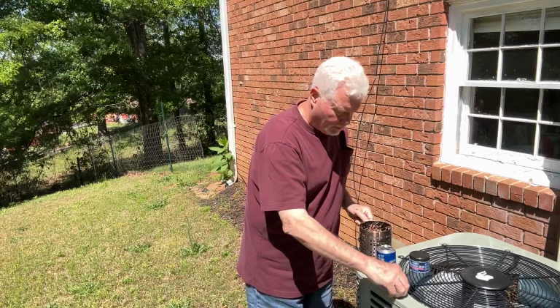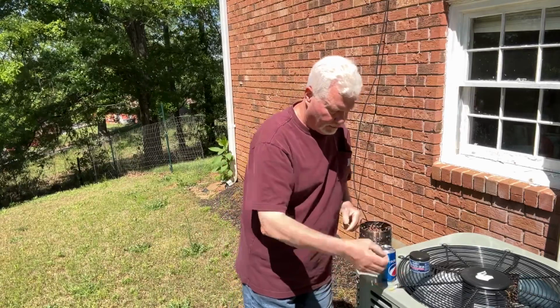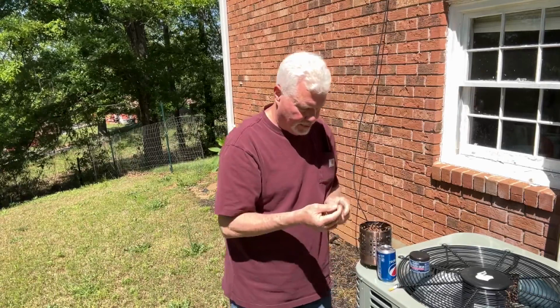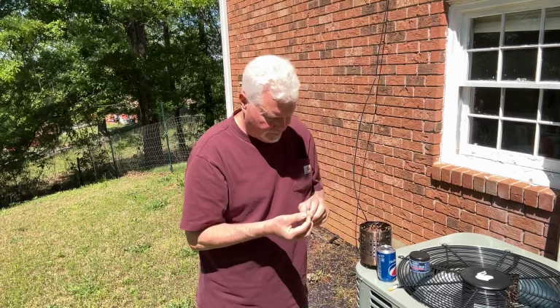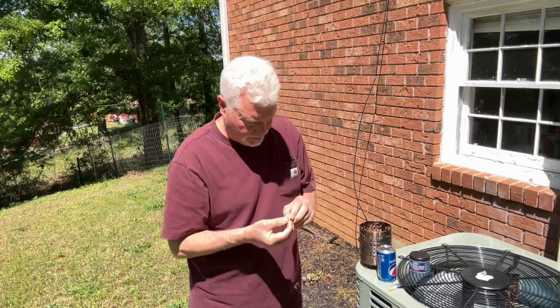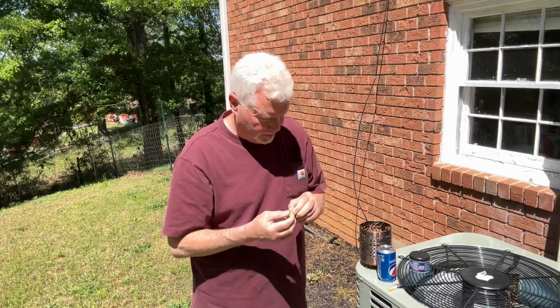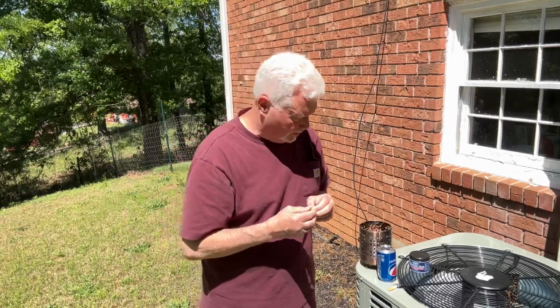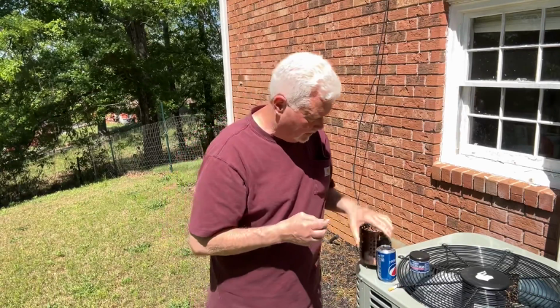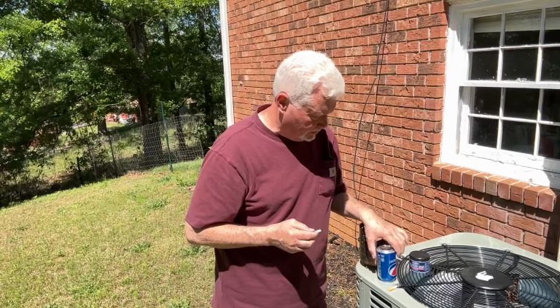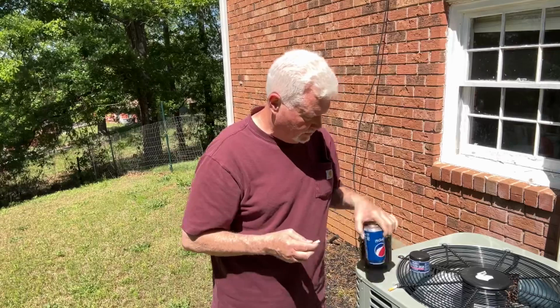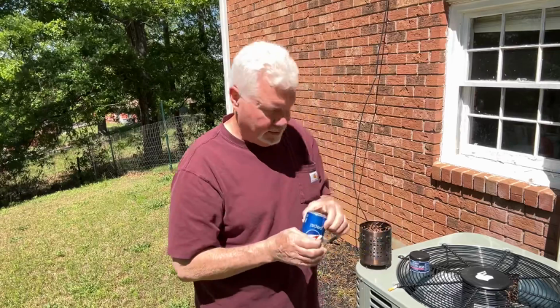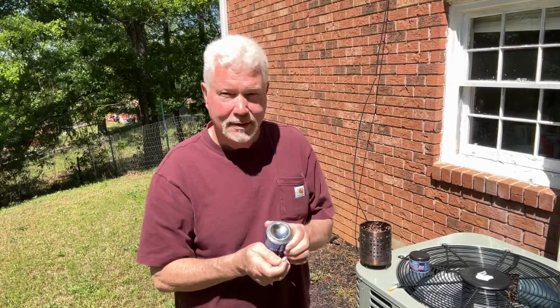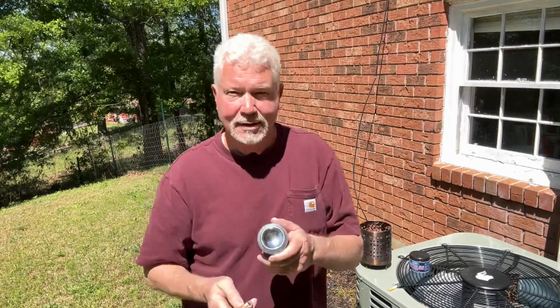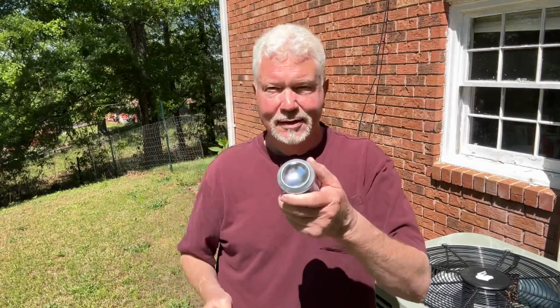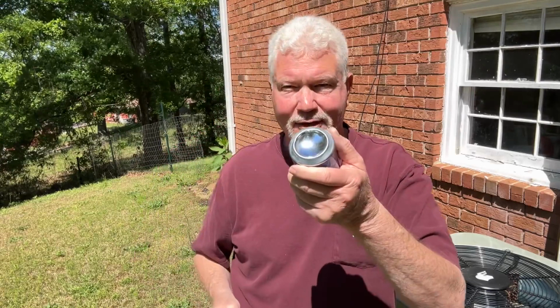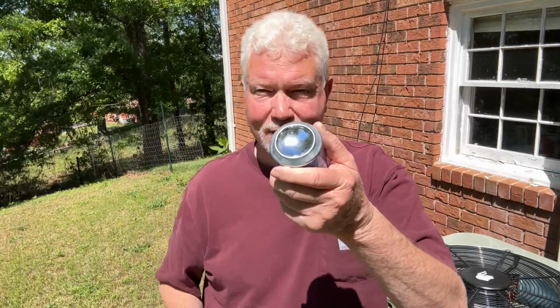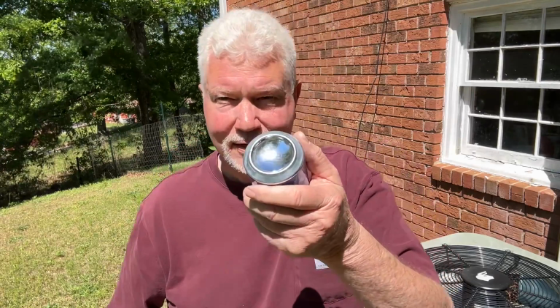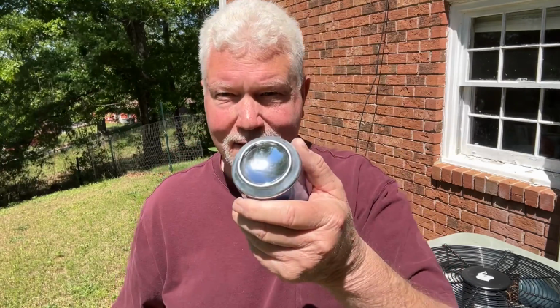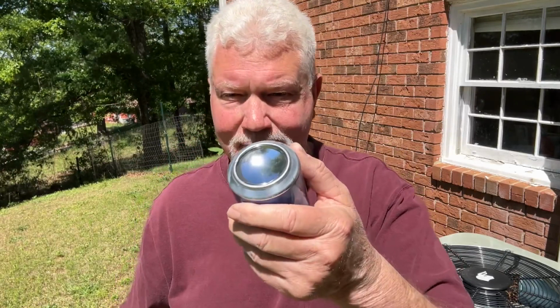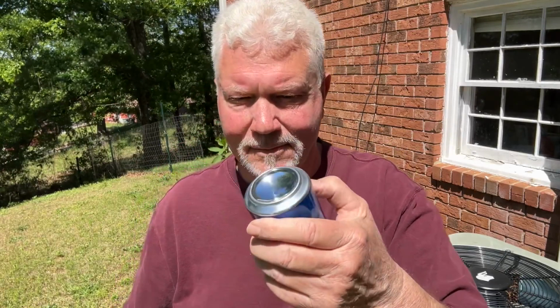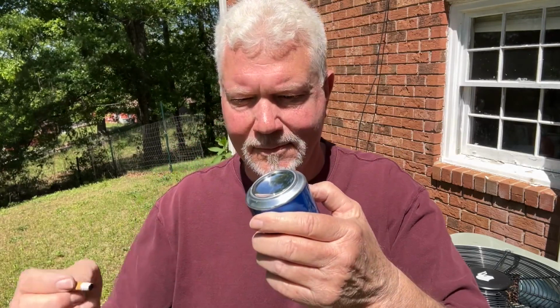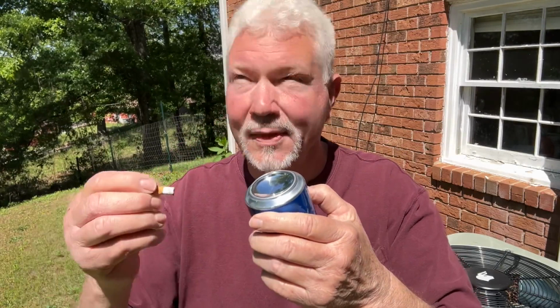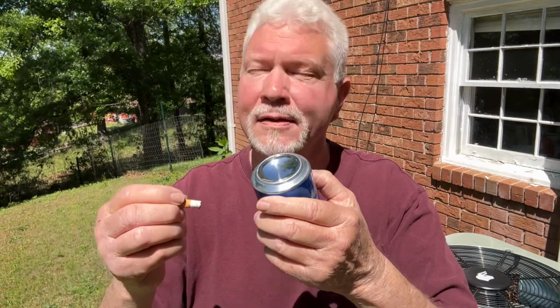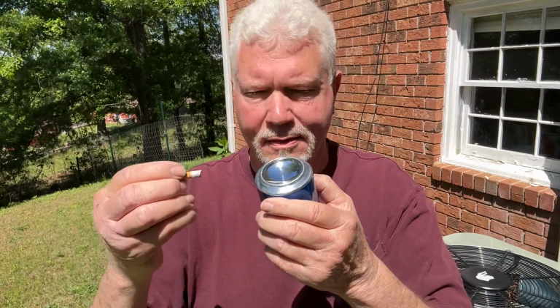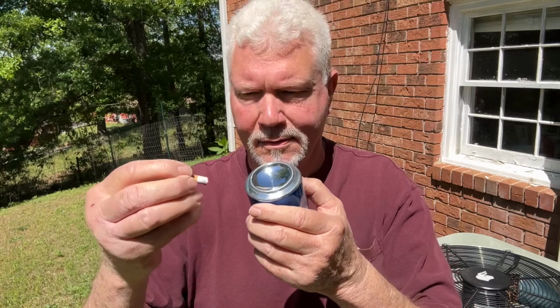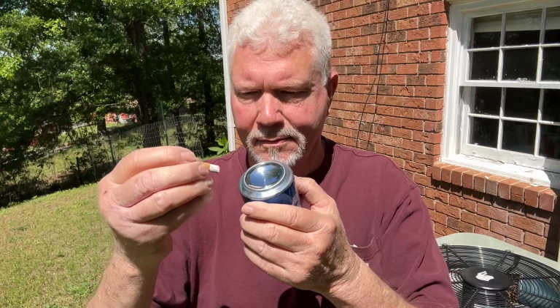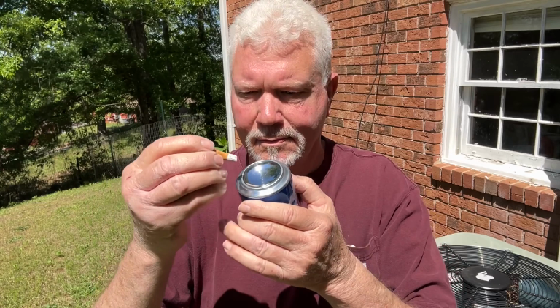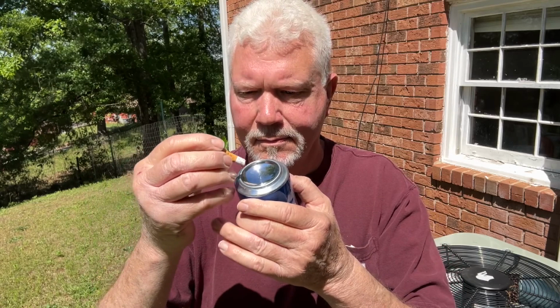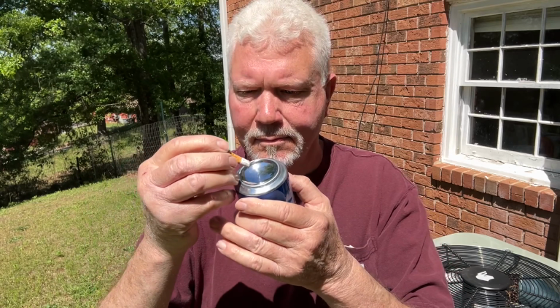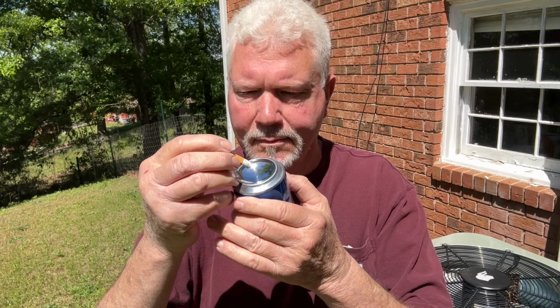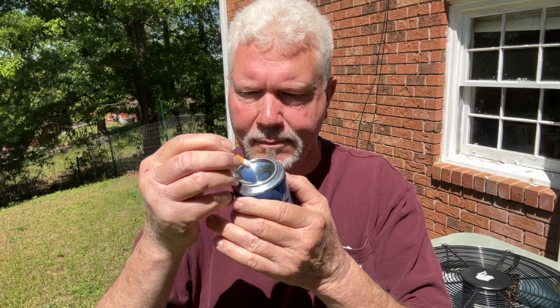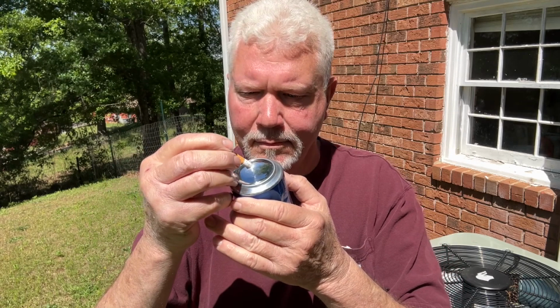We'll go ahead and fire up a couple of cigarette butts. Look at how shiny that is.